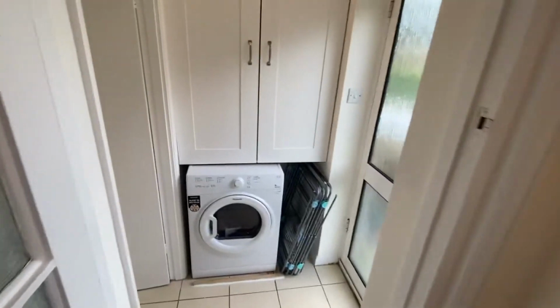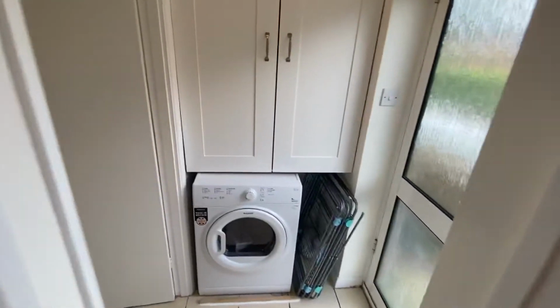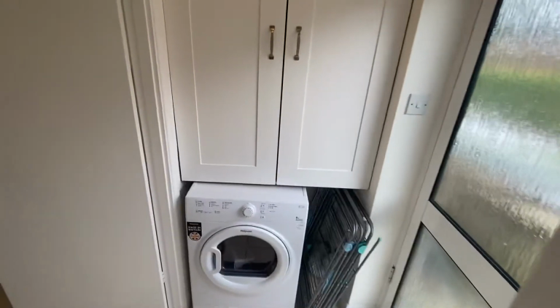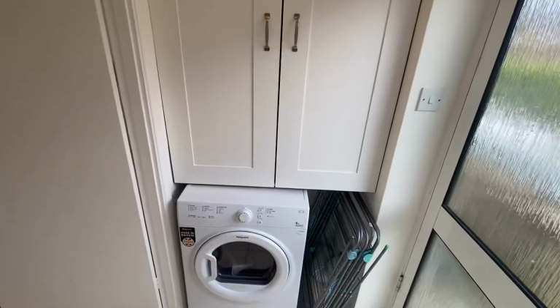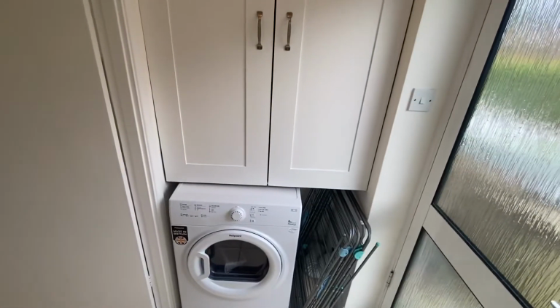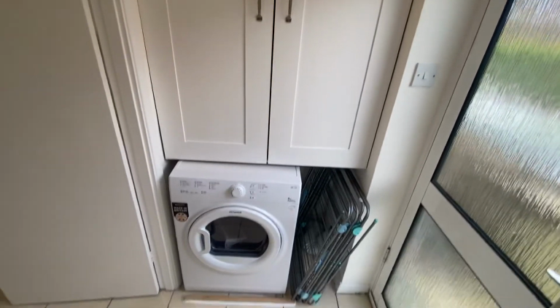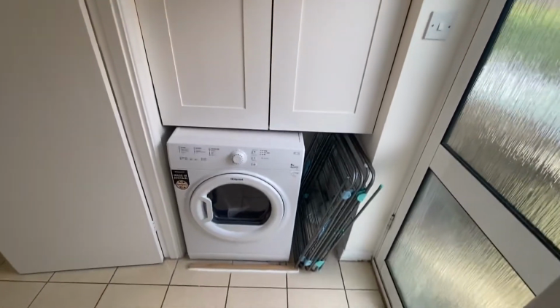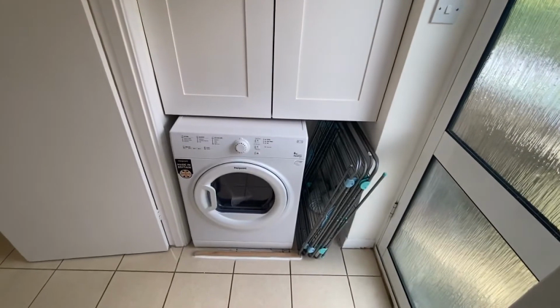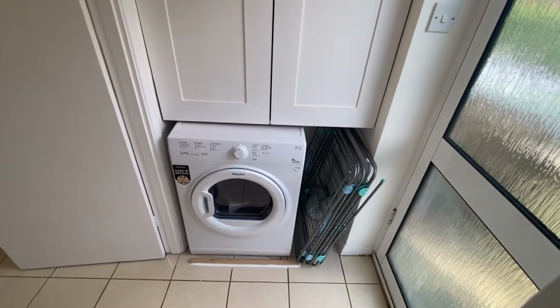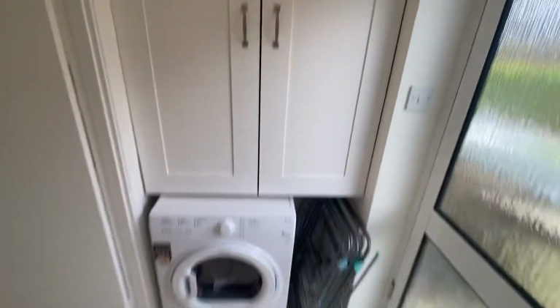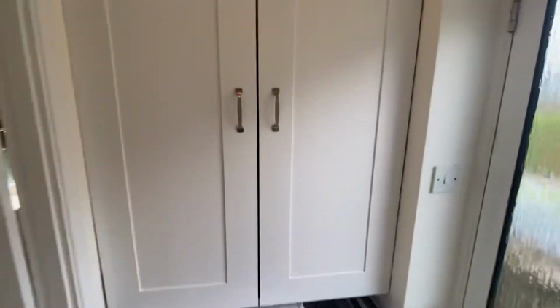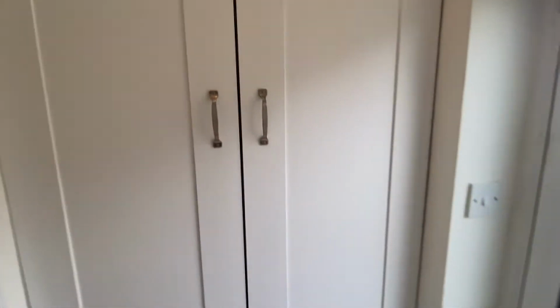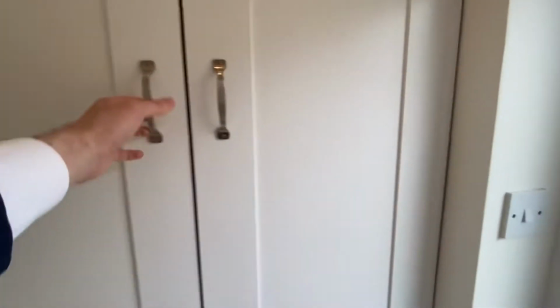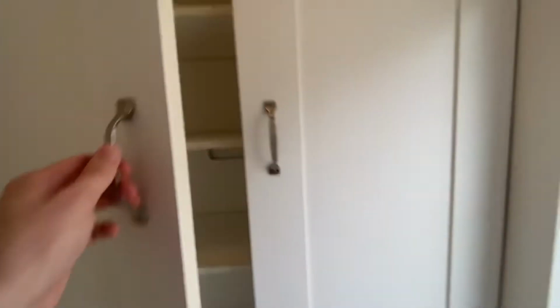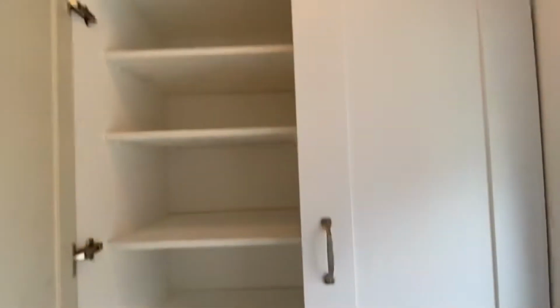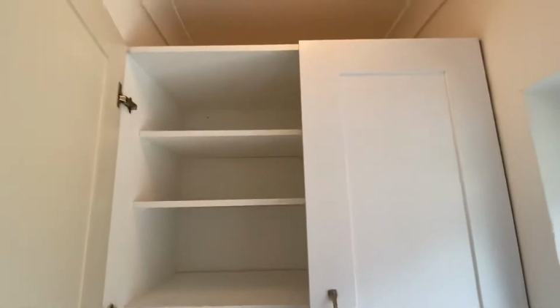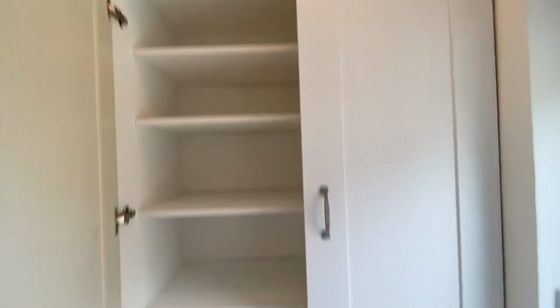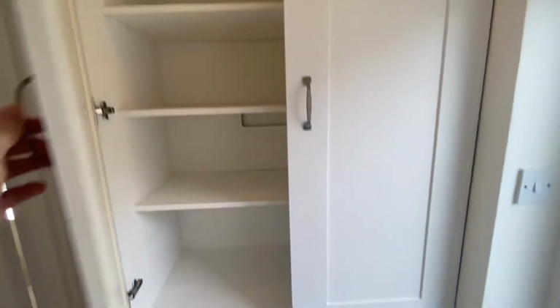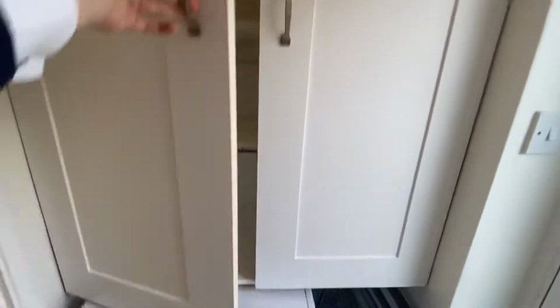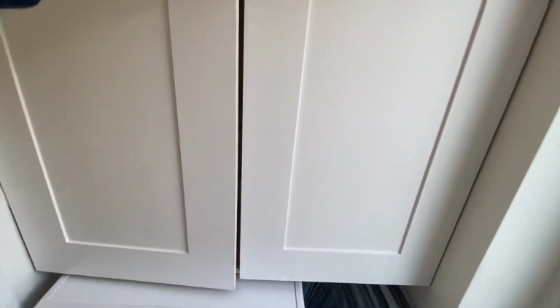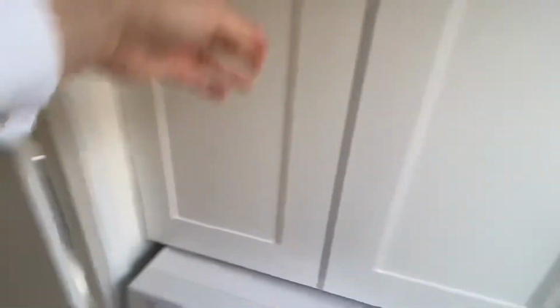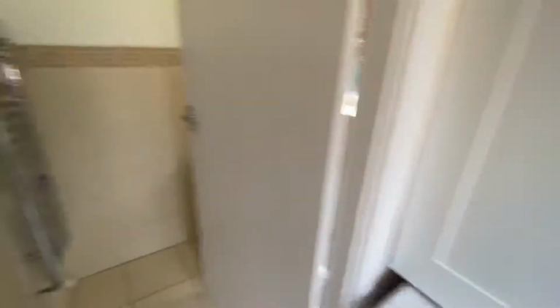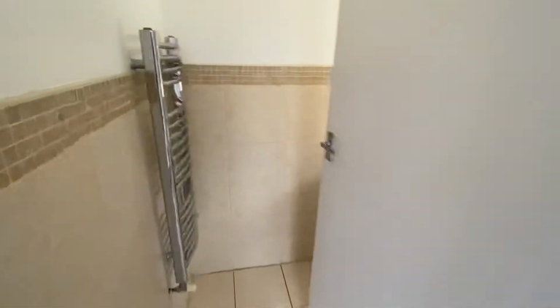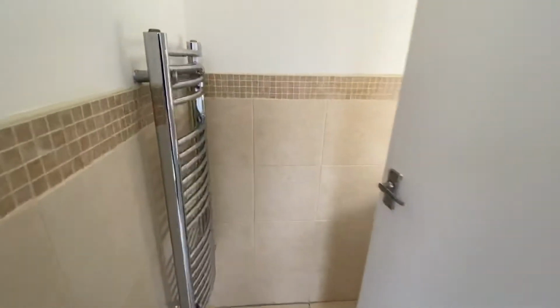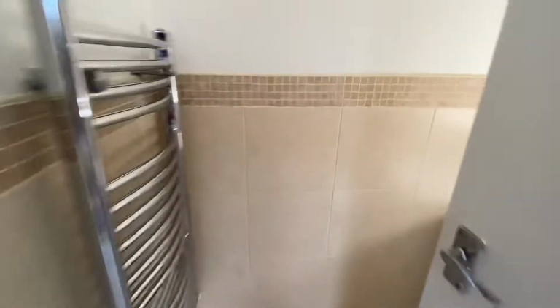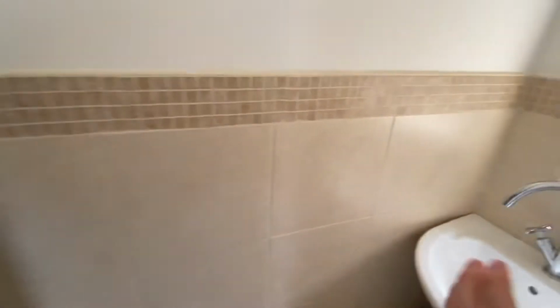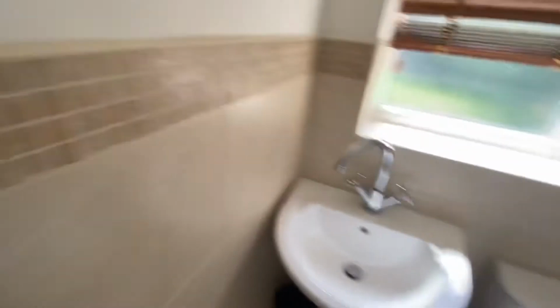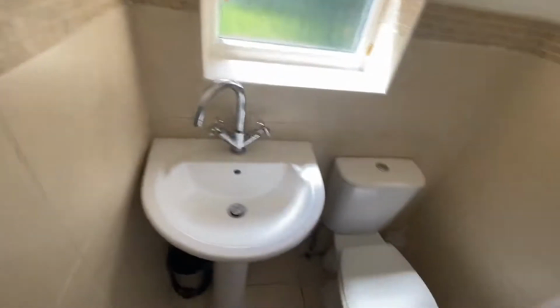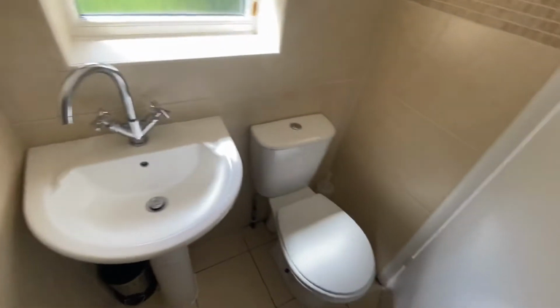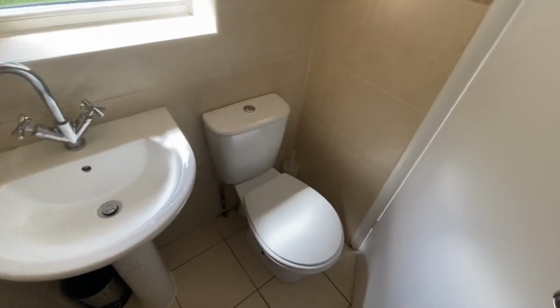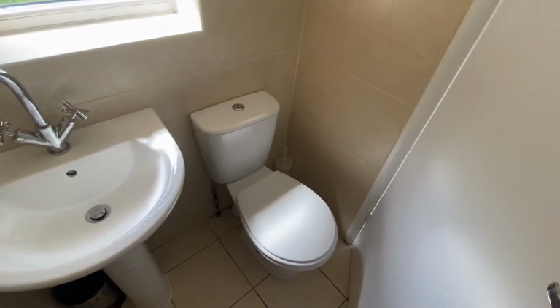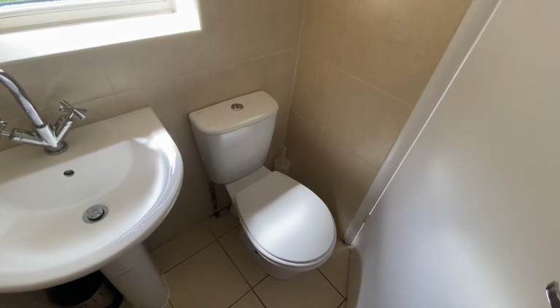Going through to a small utility area, there's a tumble dryer and above it some more storage. There's also the downstairs WC with a heated towel rail, sink, and toilet.